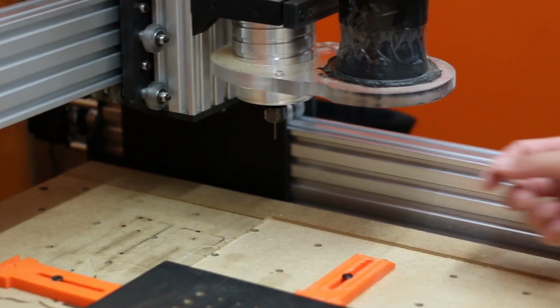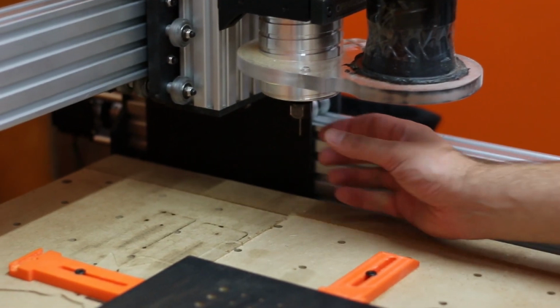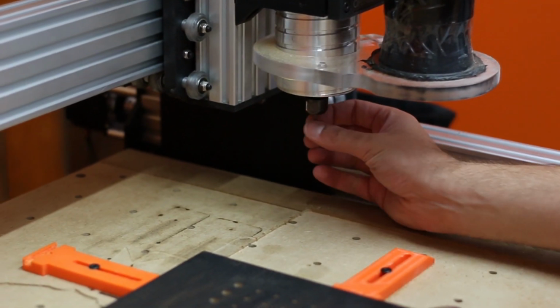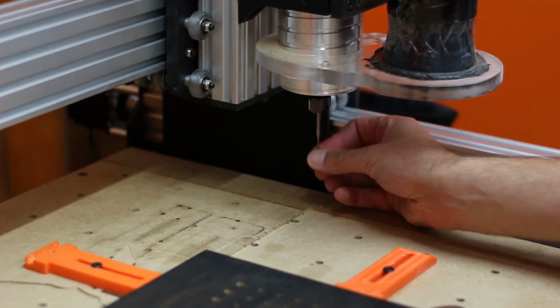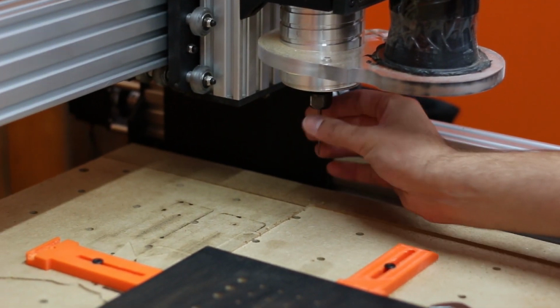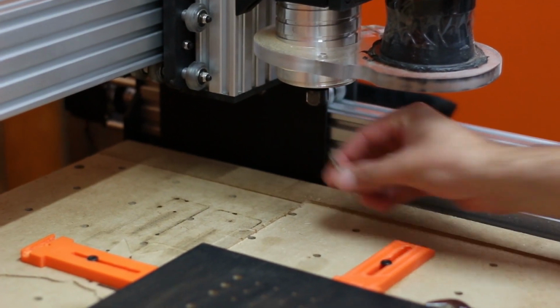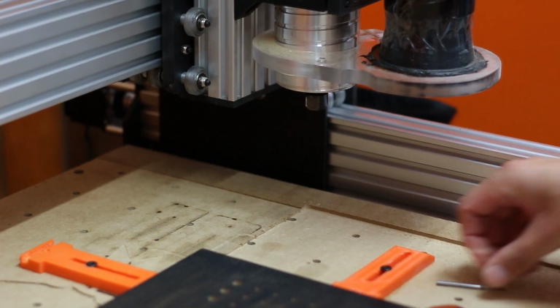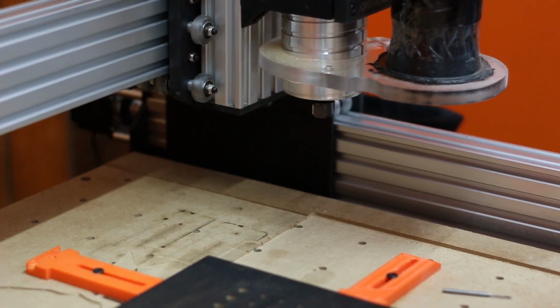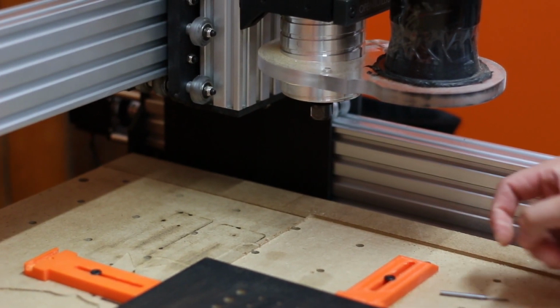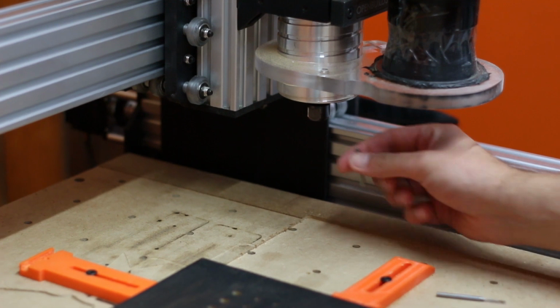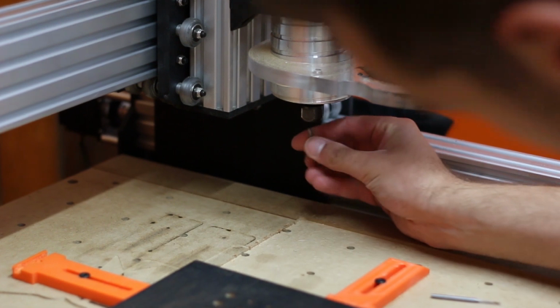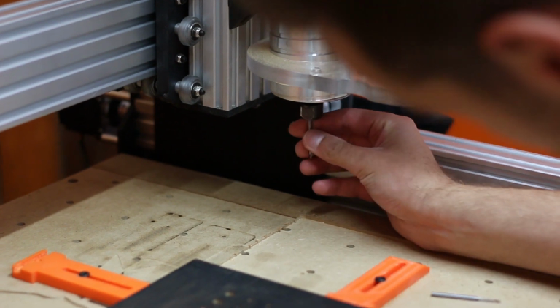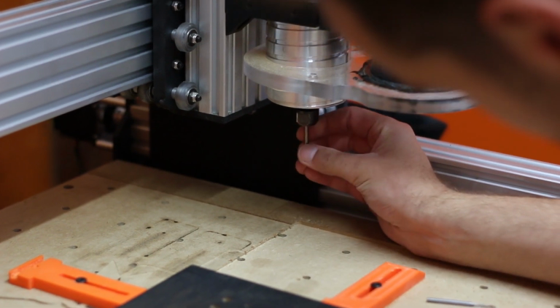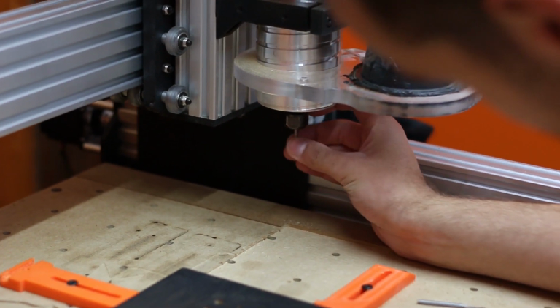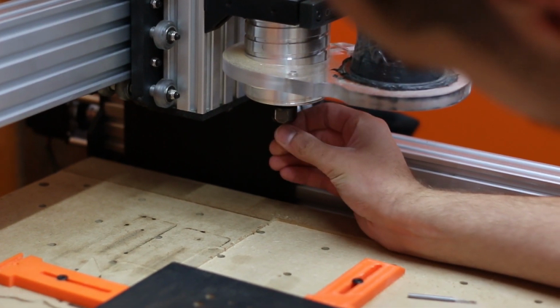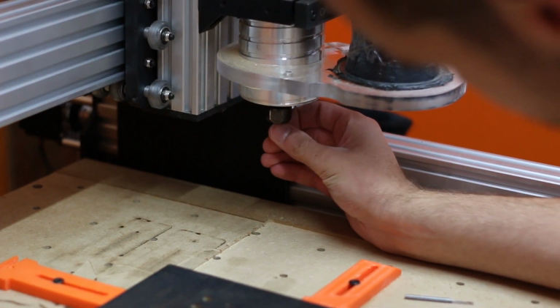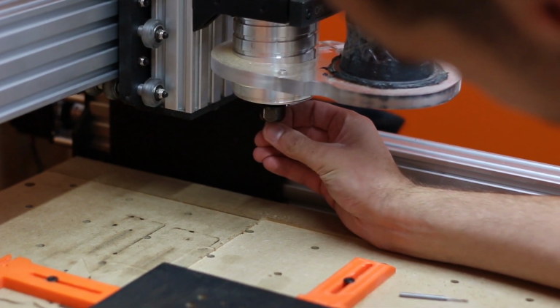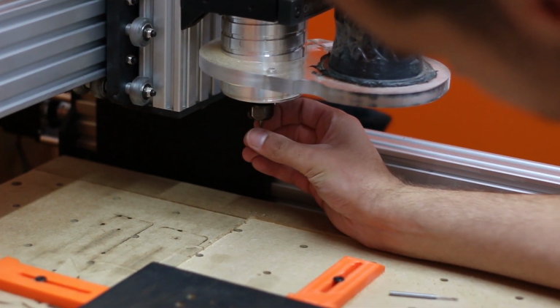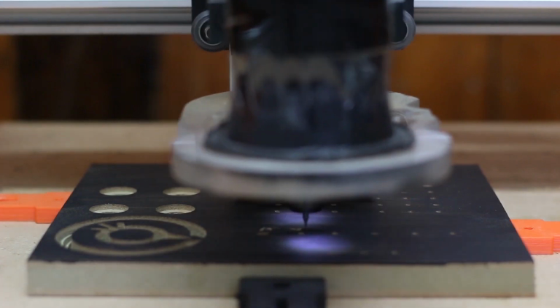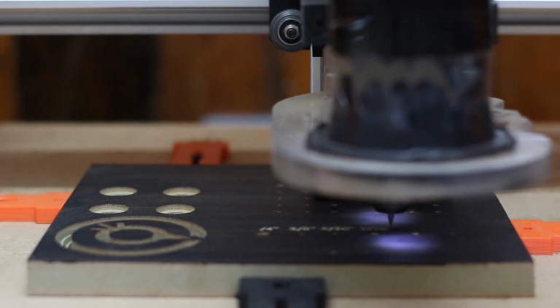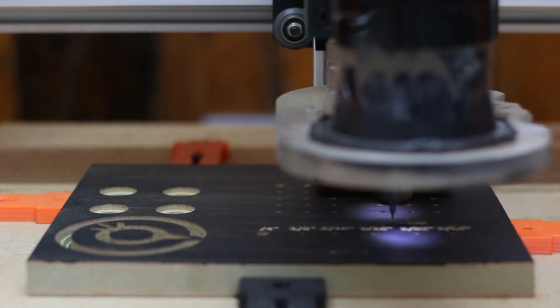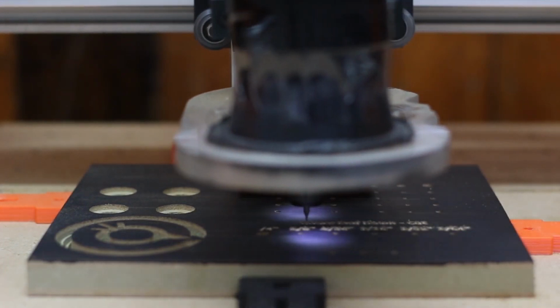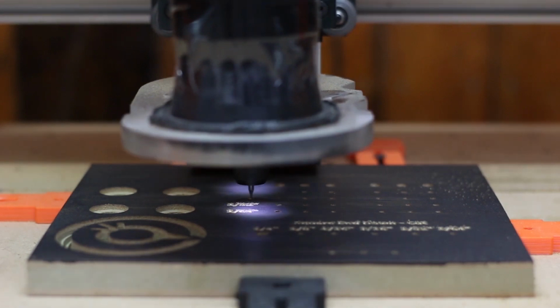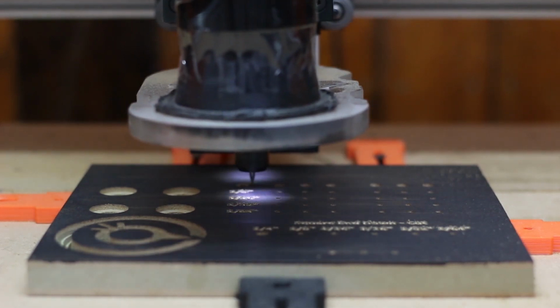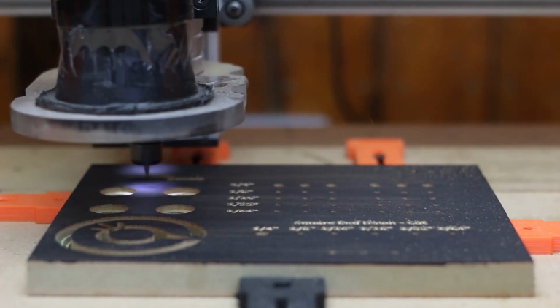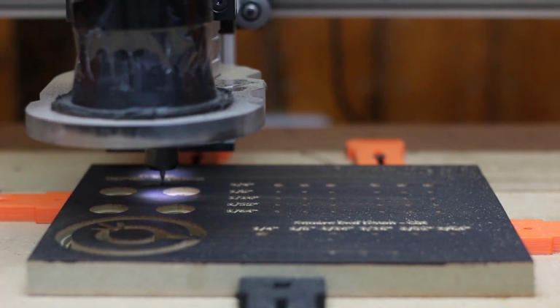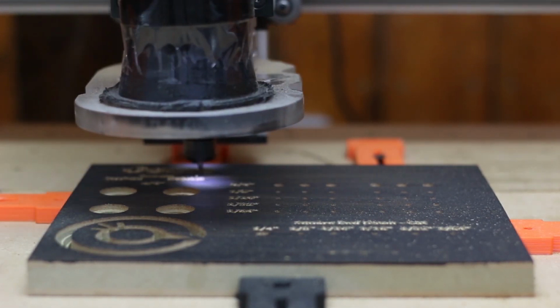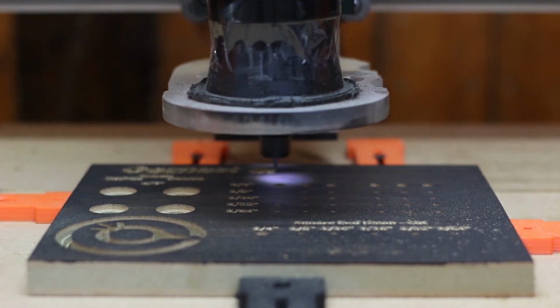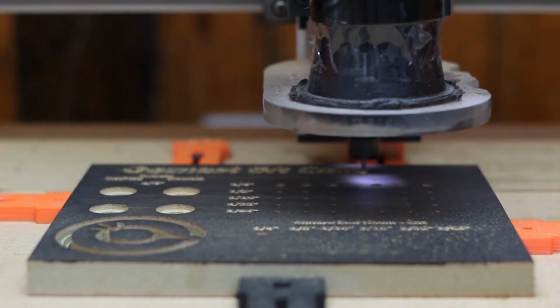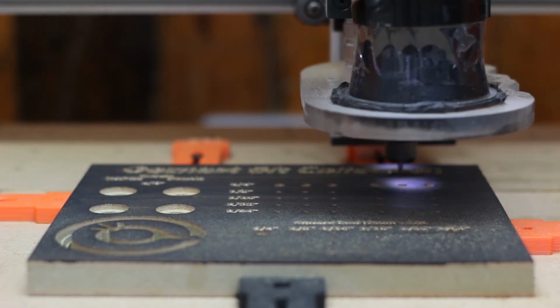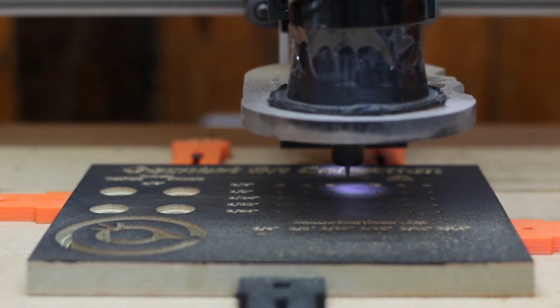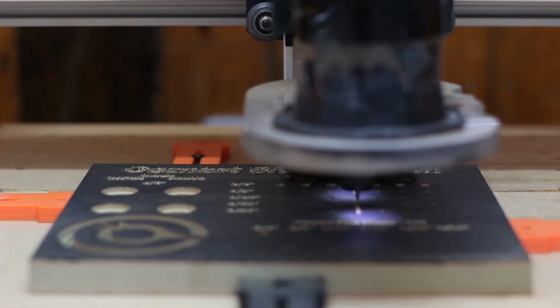We've finished cutting with a 1/16th bit. Now I'm going to do the writing — for this we're using a 60 degree engraver. We are running this at 20k RPM, 500mm per minute with a 1mm pass depth.